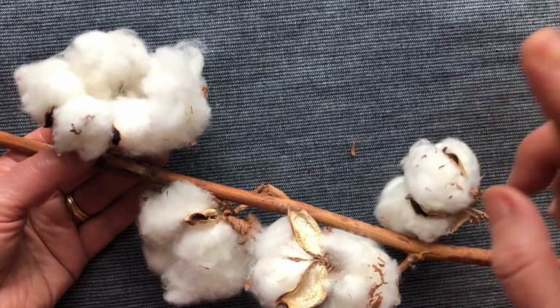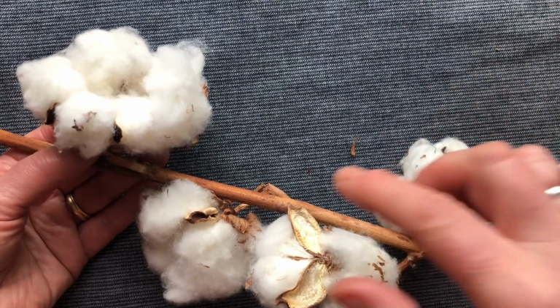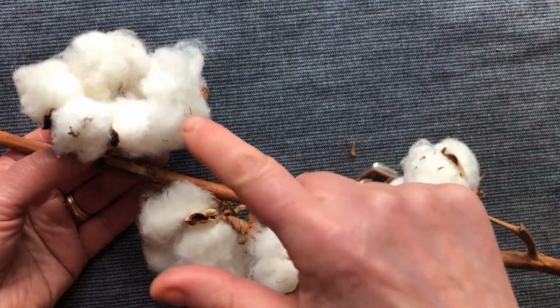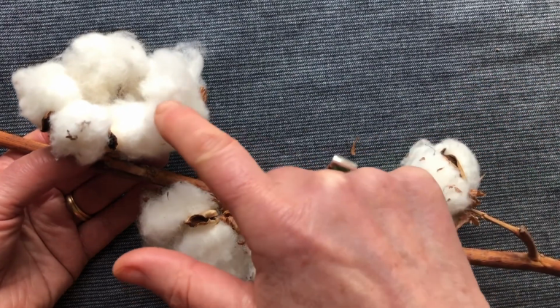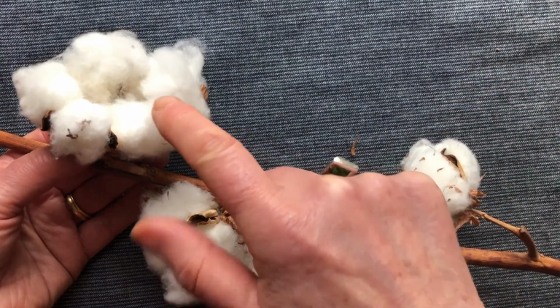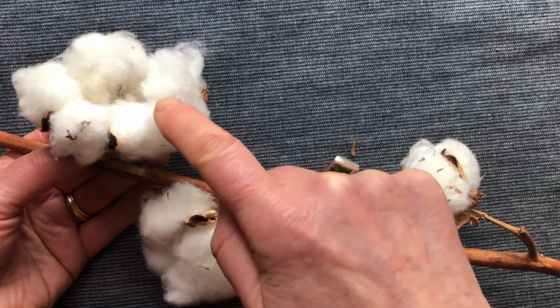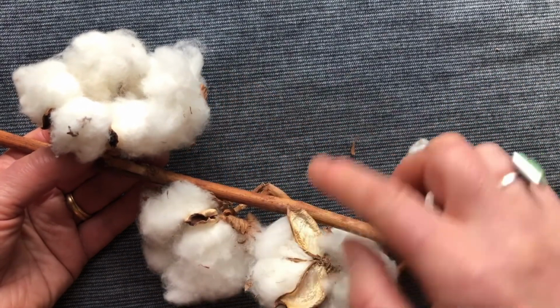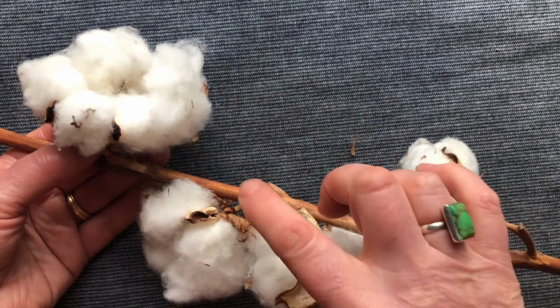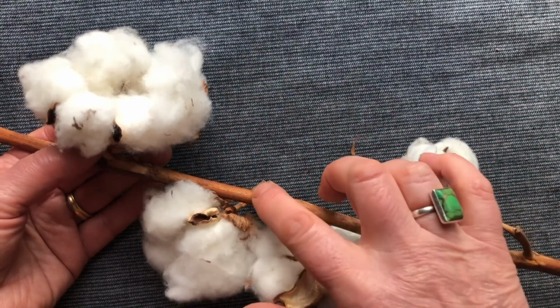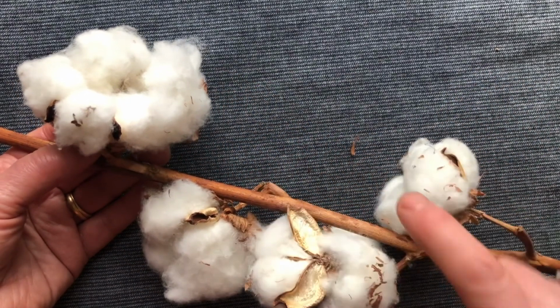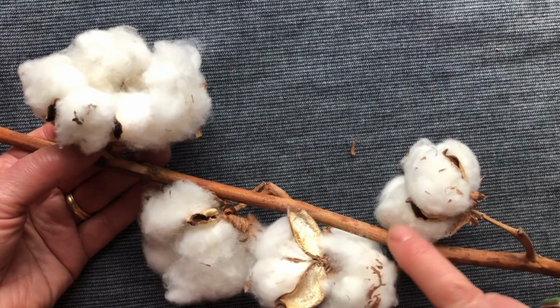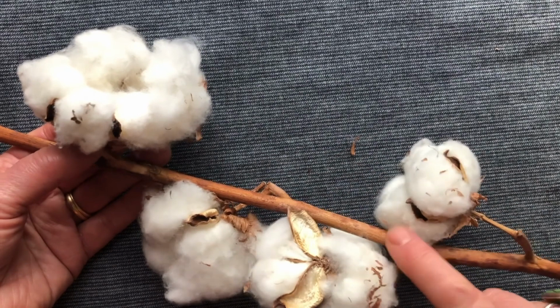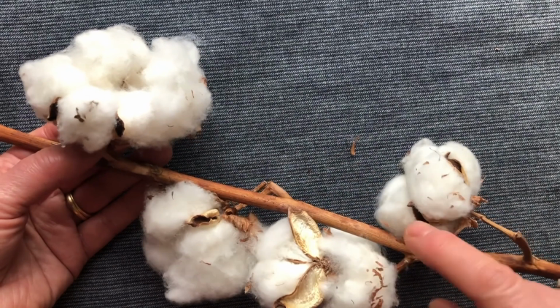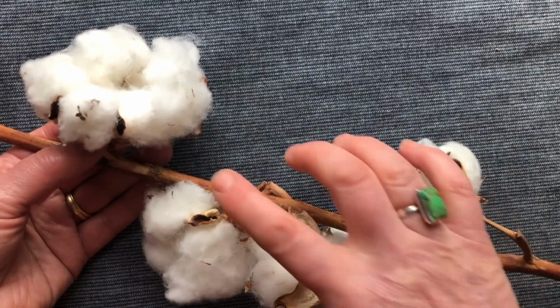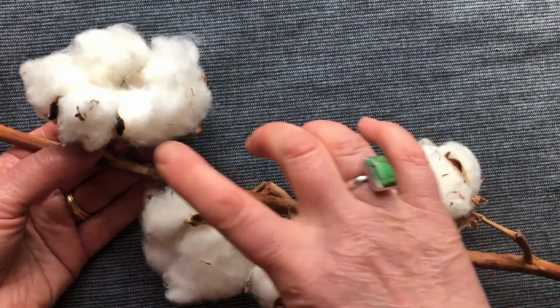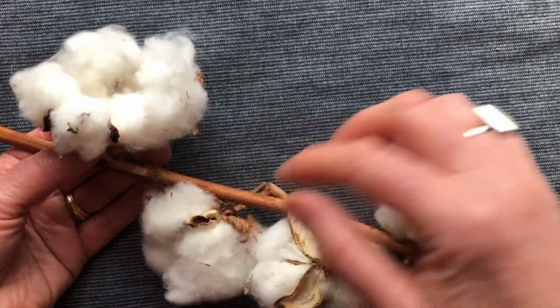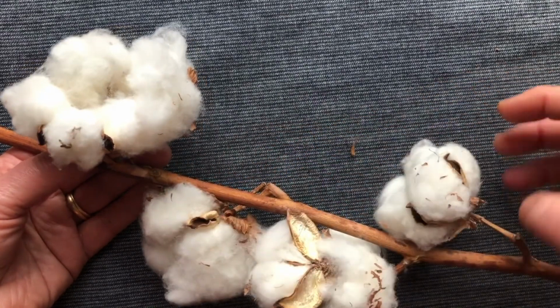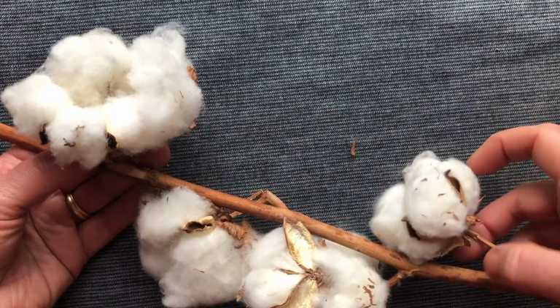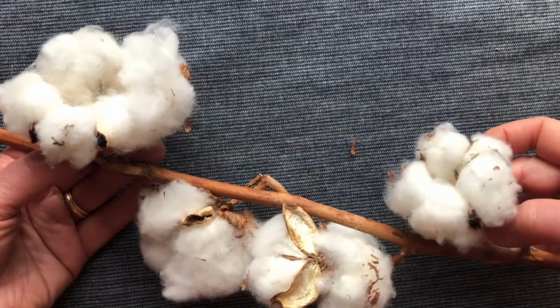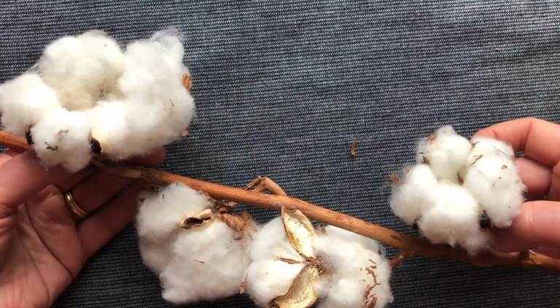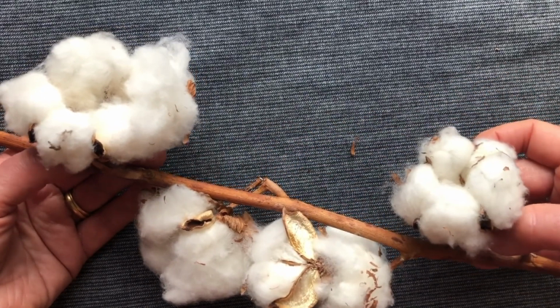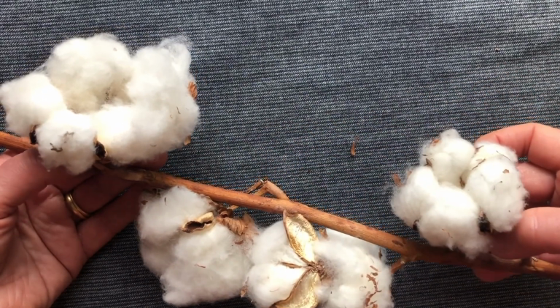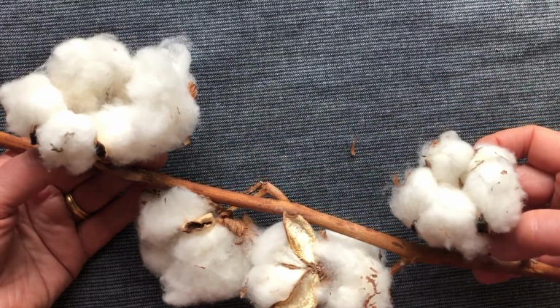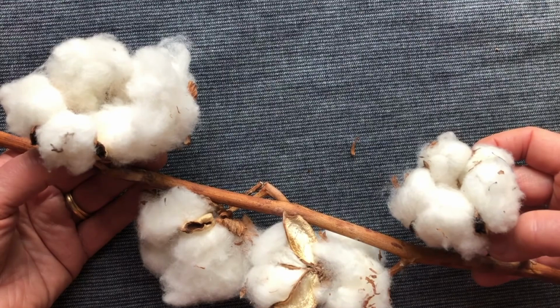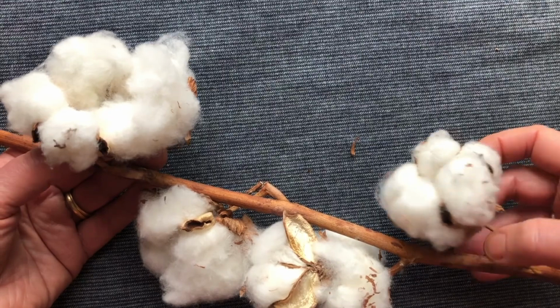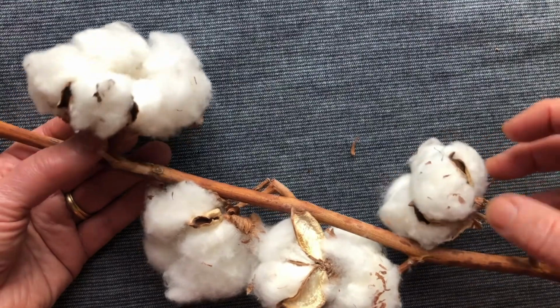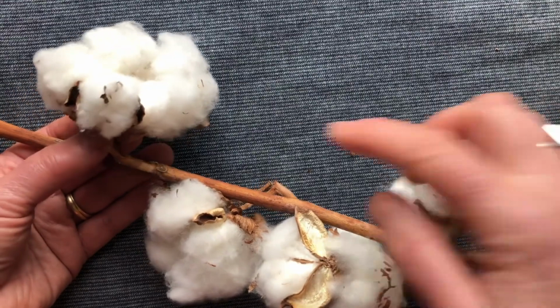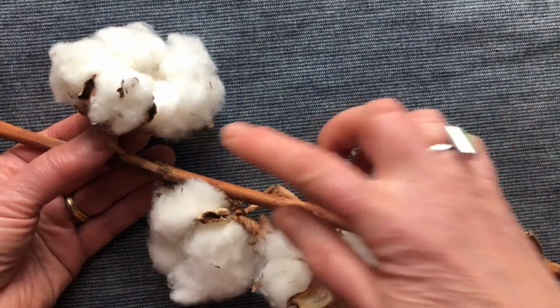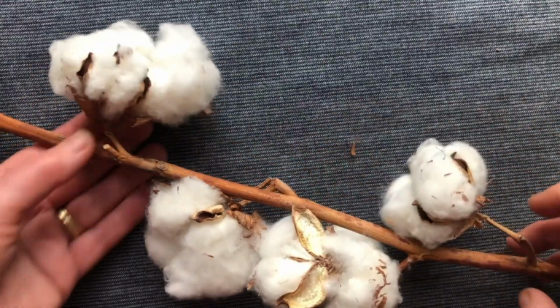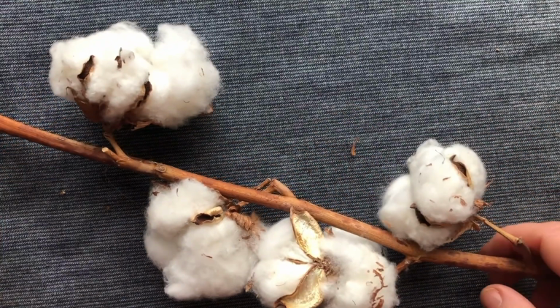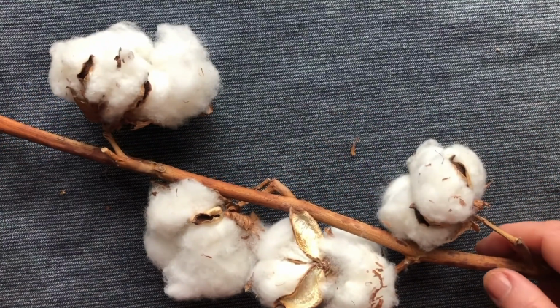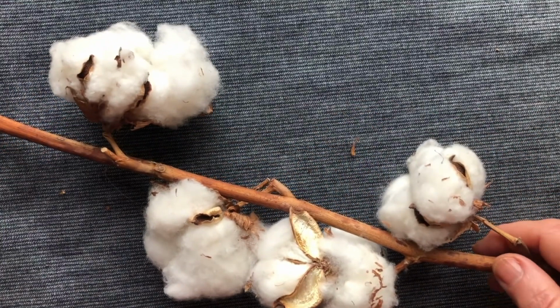But don't be misled — that's soft, but this is a thorny branch. It's a tough, tough plant to pick by hand. Once it's picked, it gets taken into the processing.